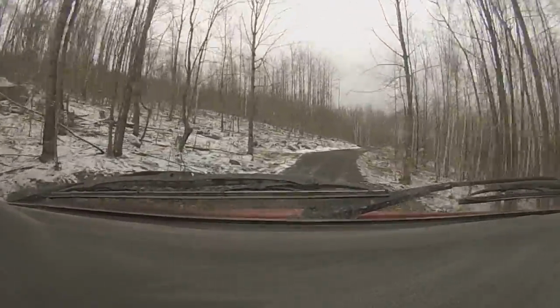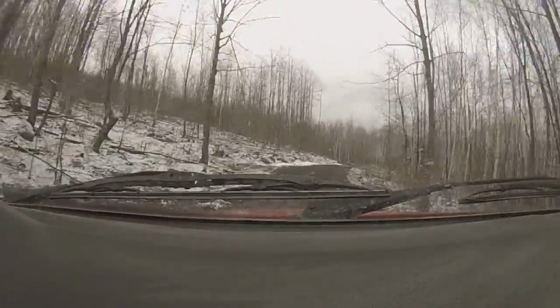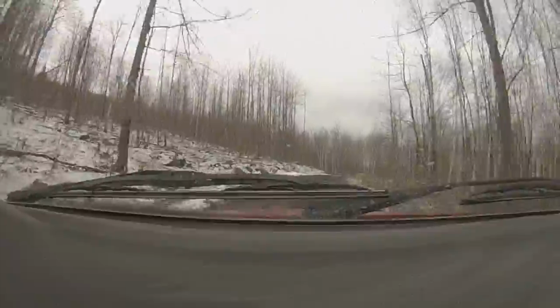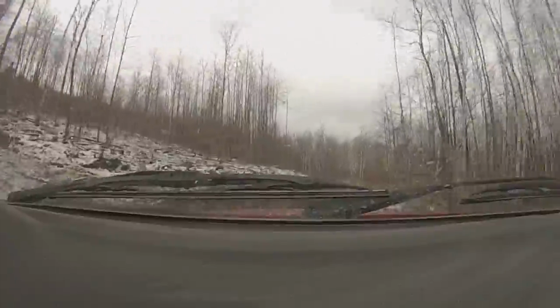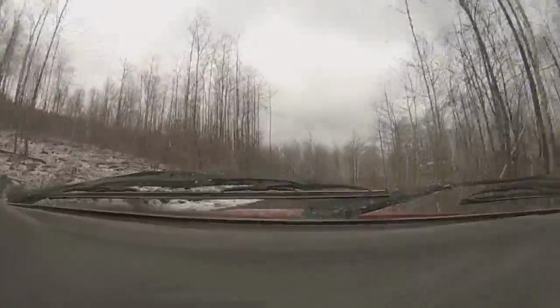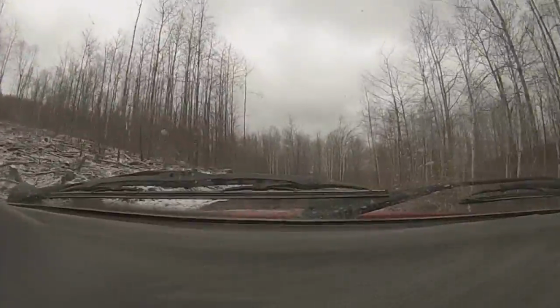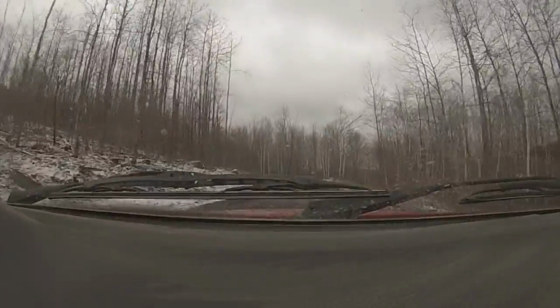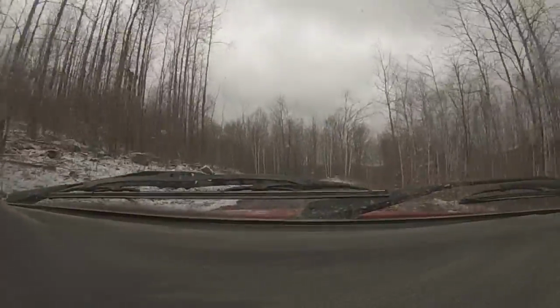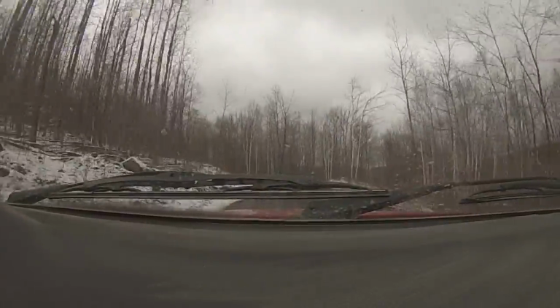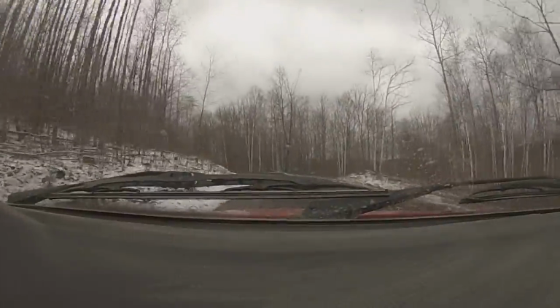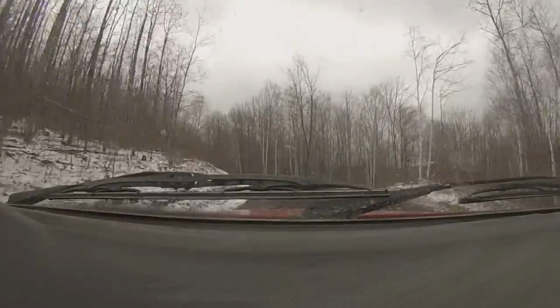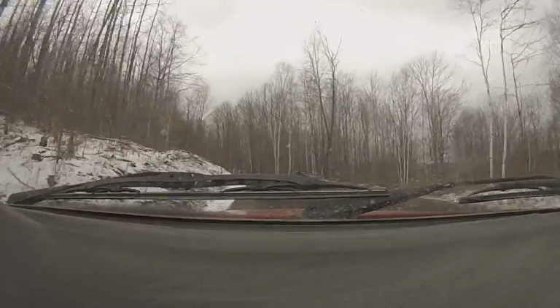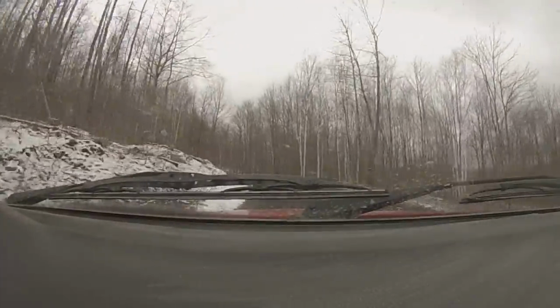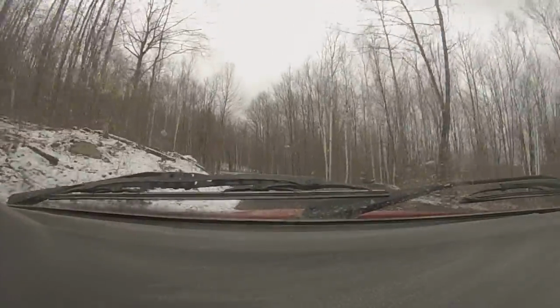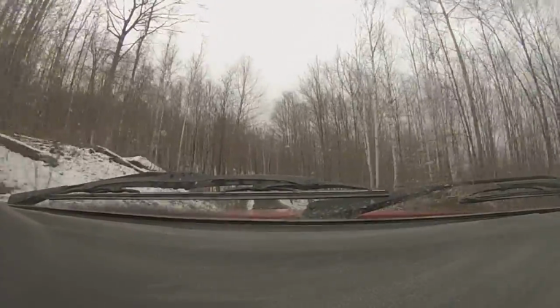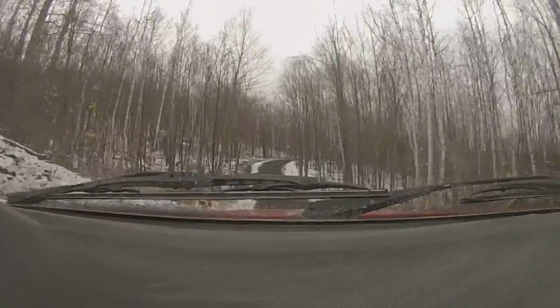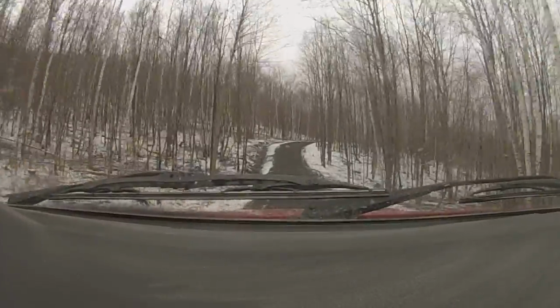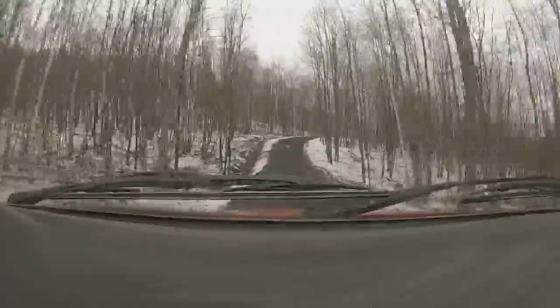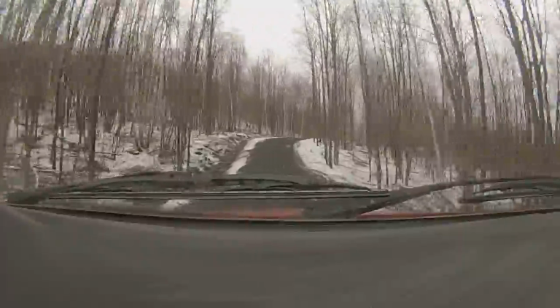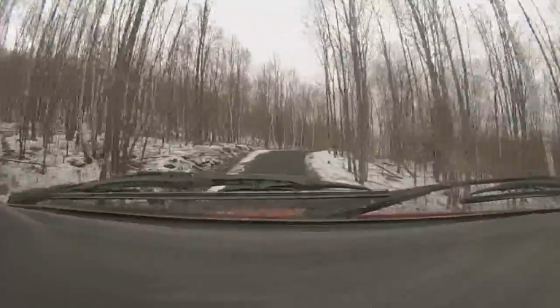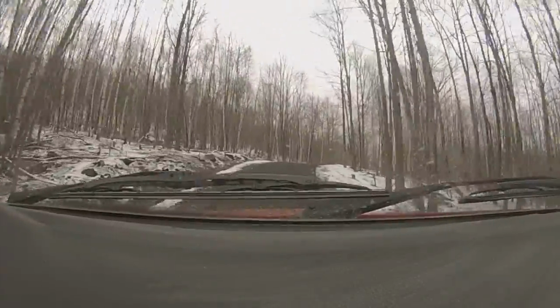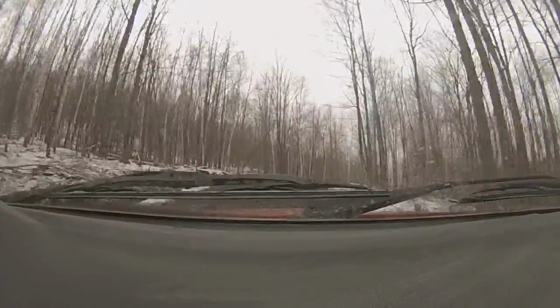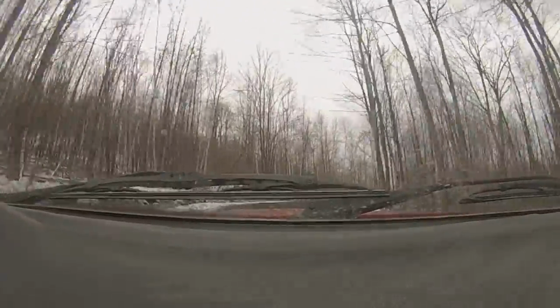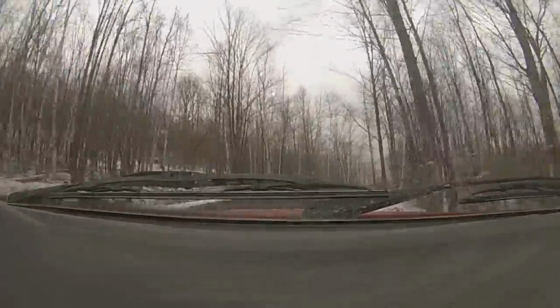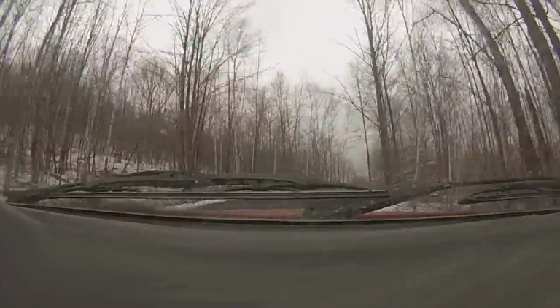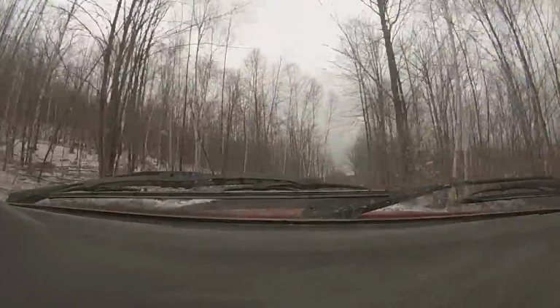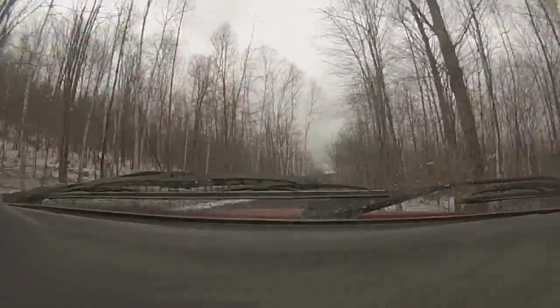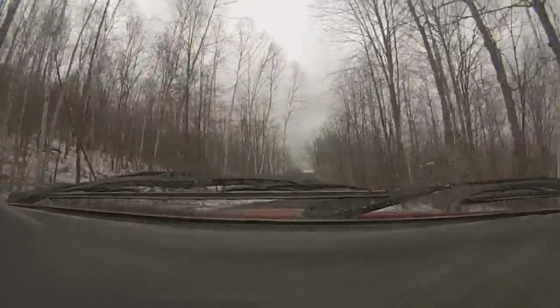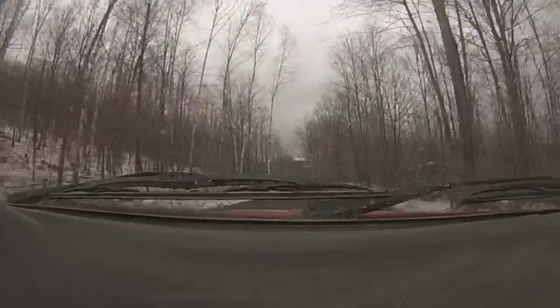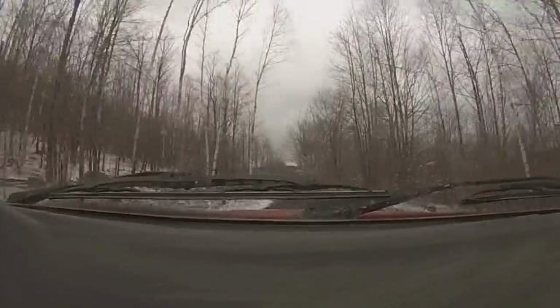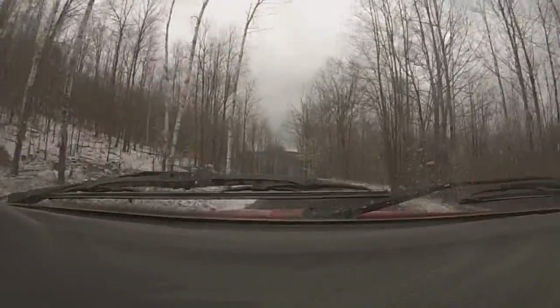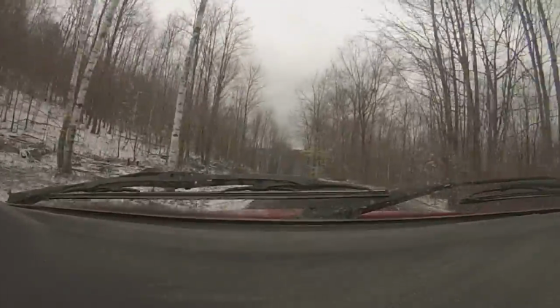Into left 4, no cut. Into small jump. Right 4 over crest. Into left 5 short. Into right 4, right 5 over small crest.